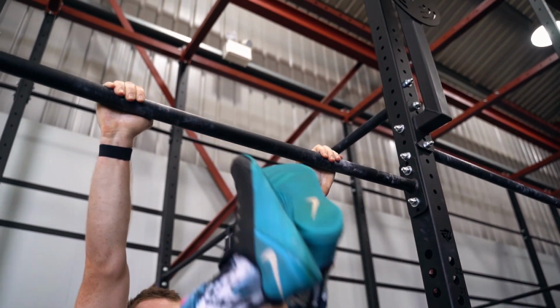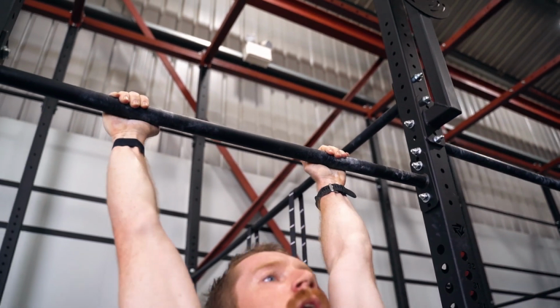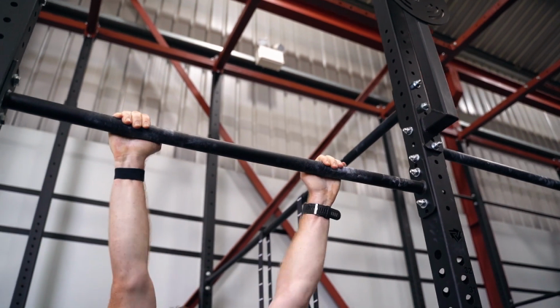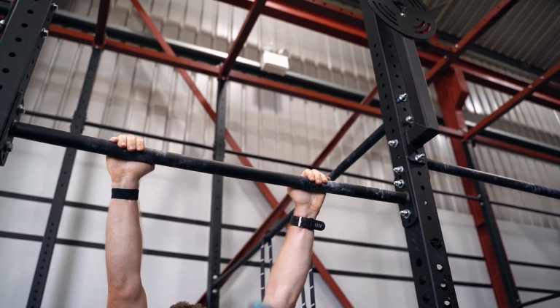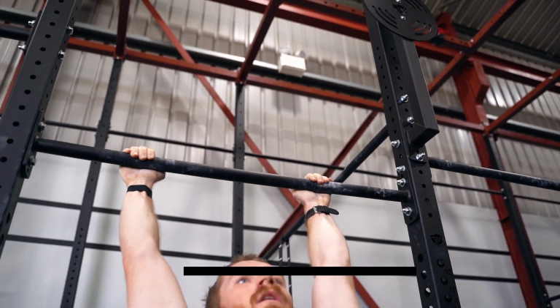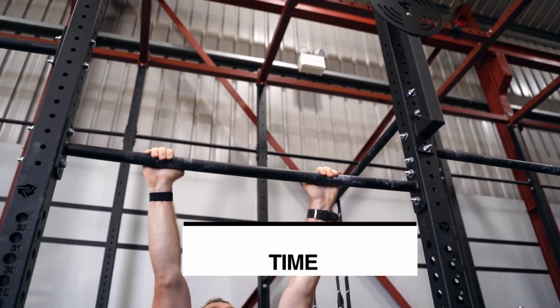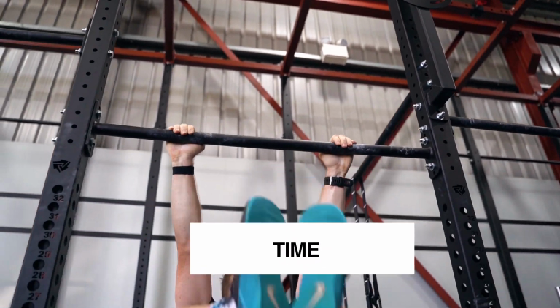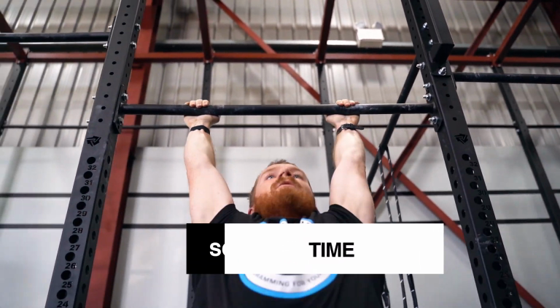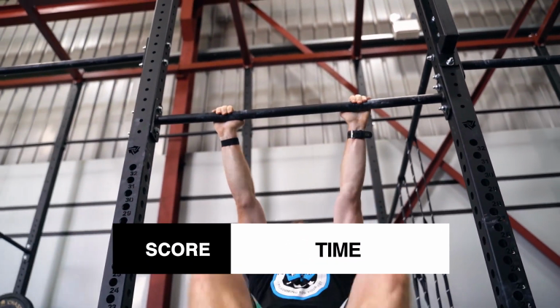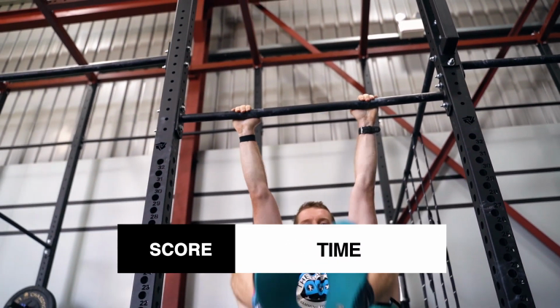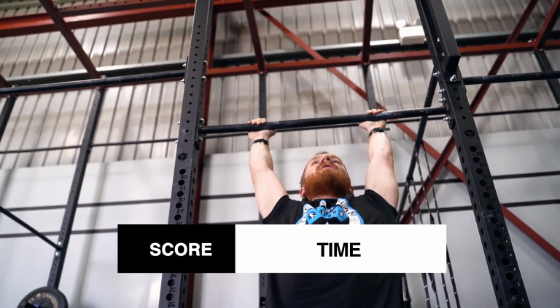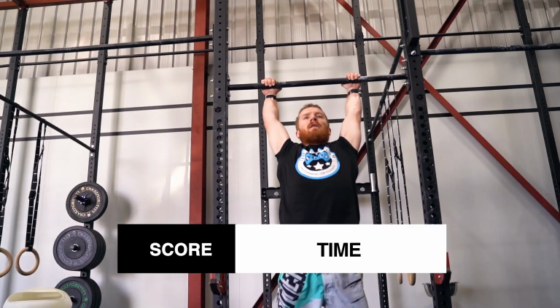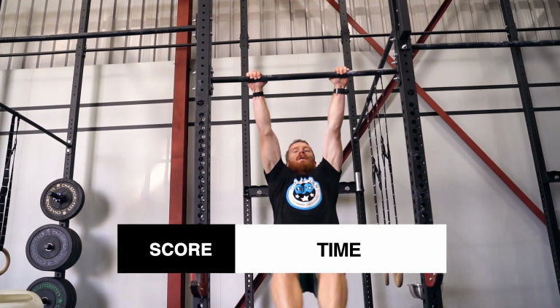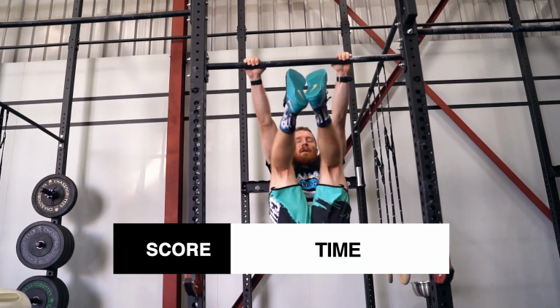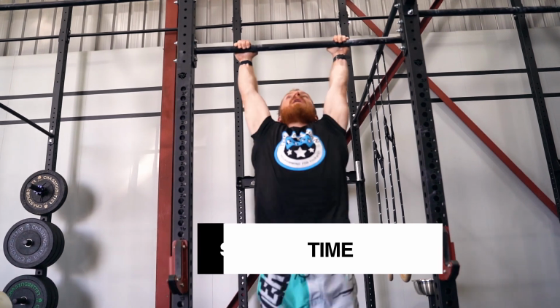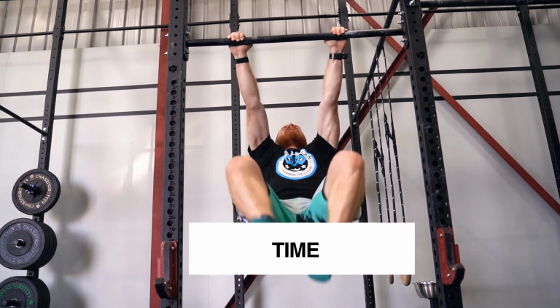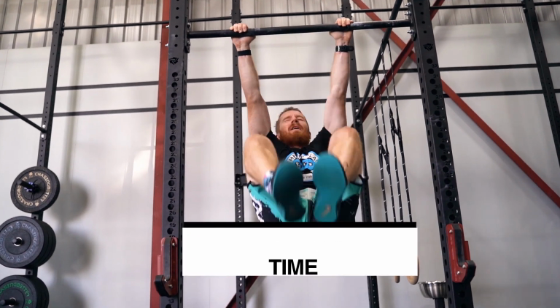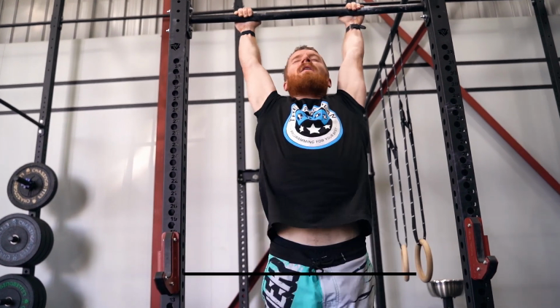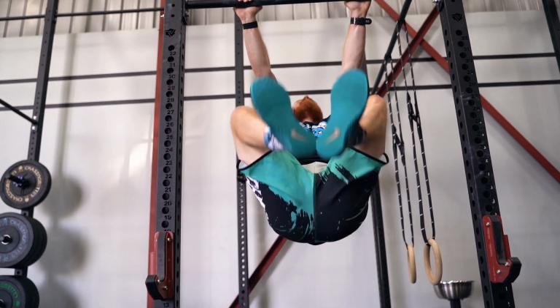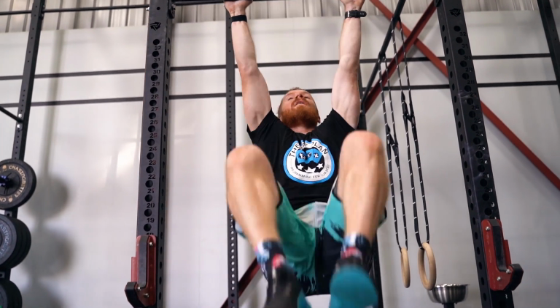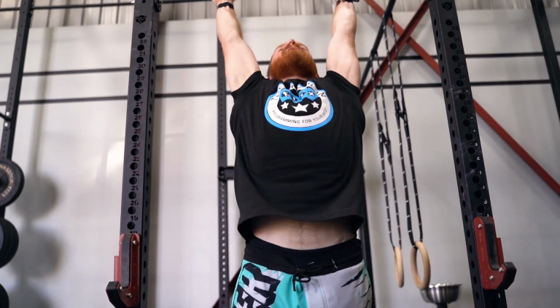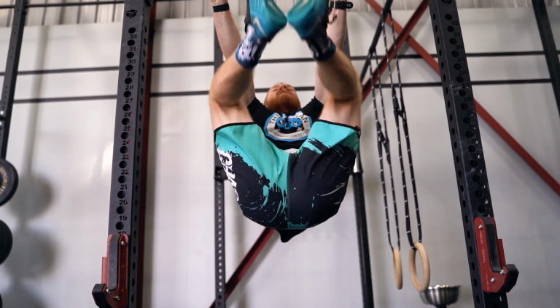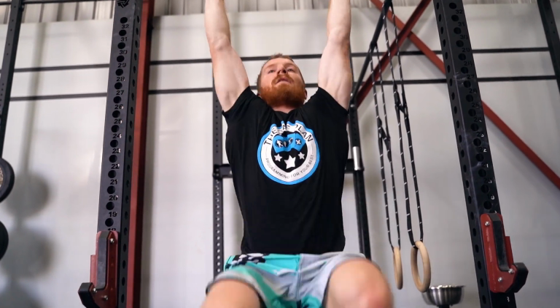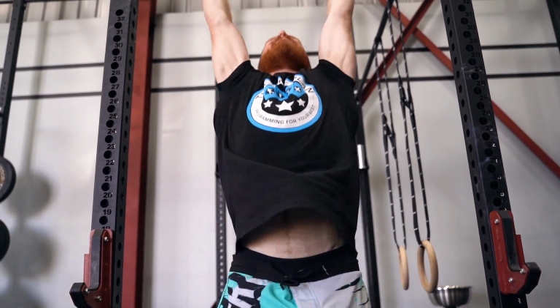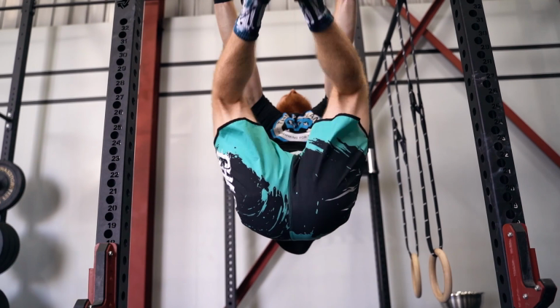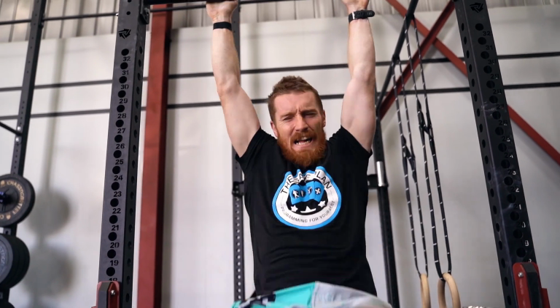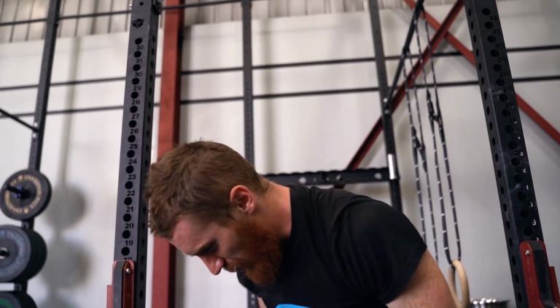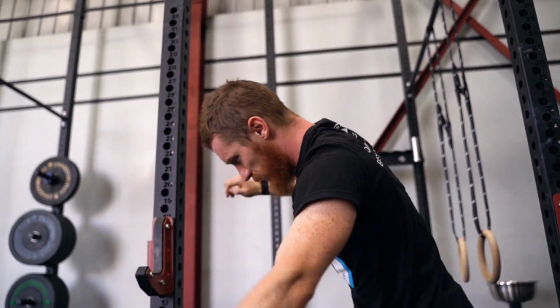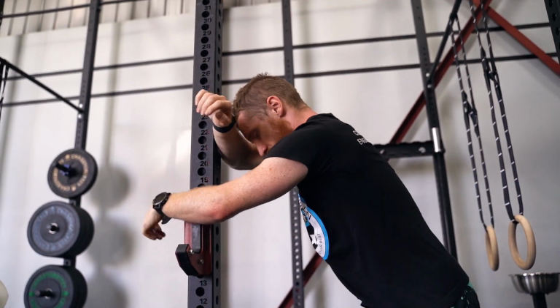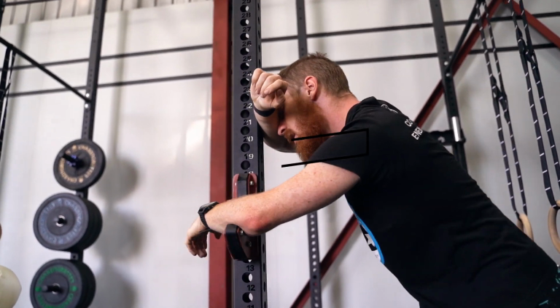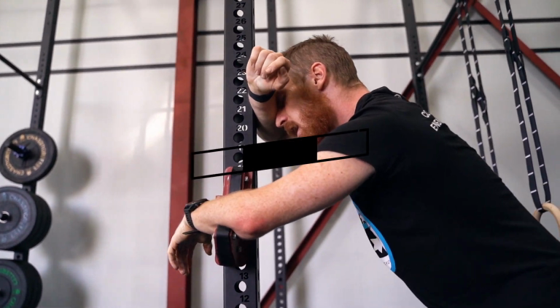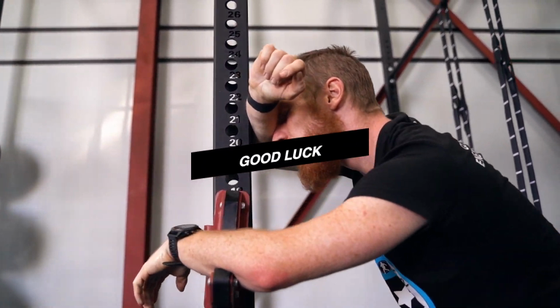The score for this workout is time. If the athlete does not complete the test within the set time, the score is cap plus reps completed. Athletes must take a tie break after the 100 air squats are complete. Good luck!